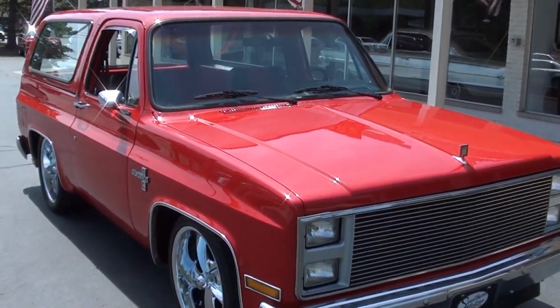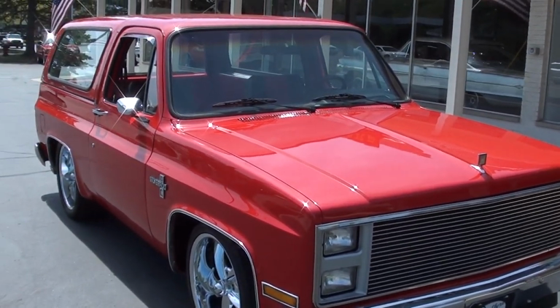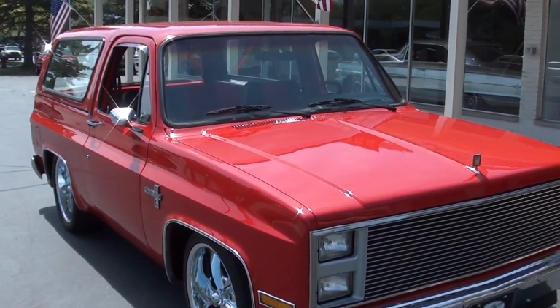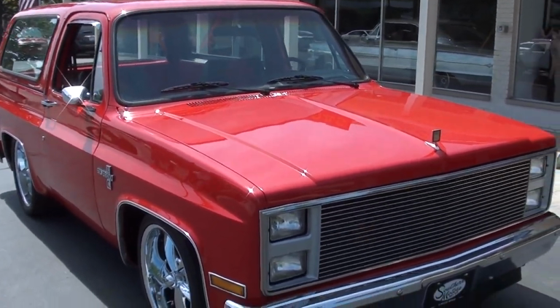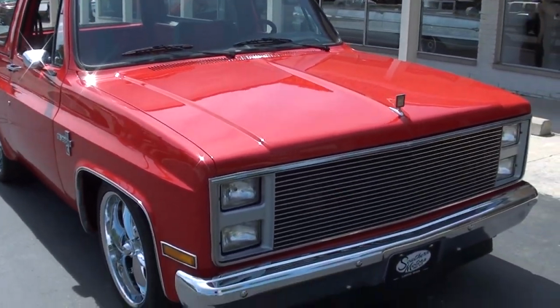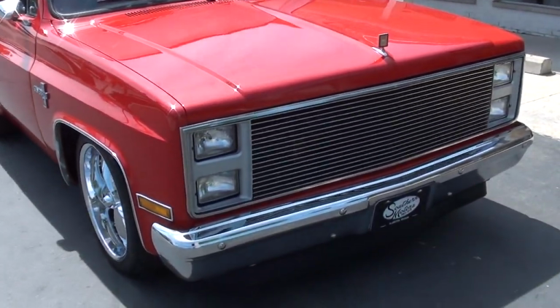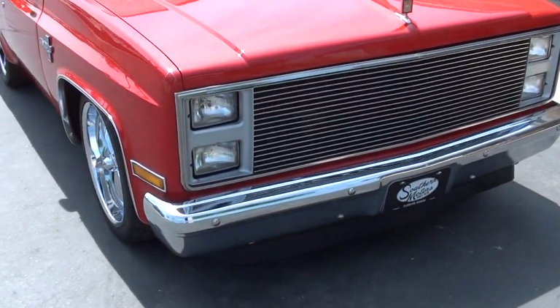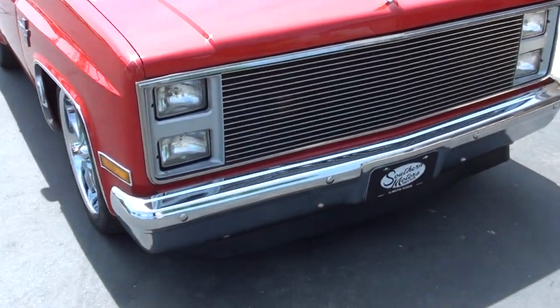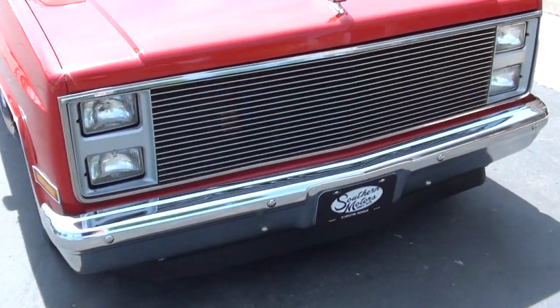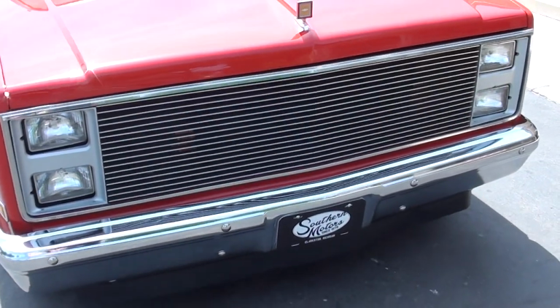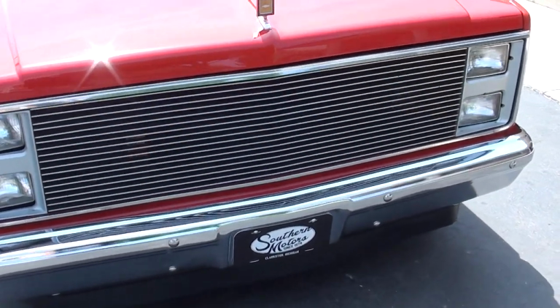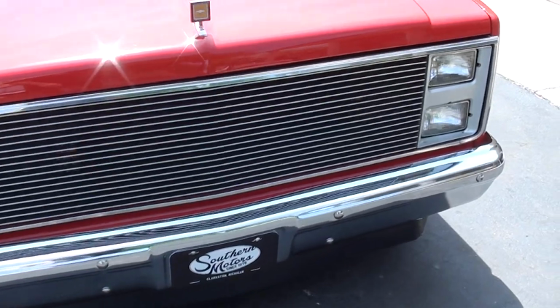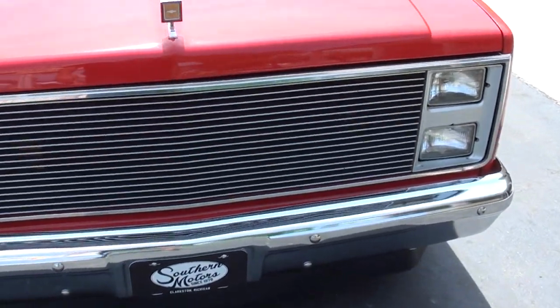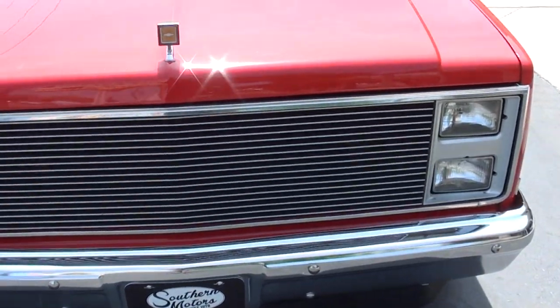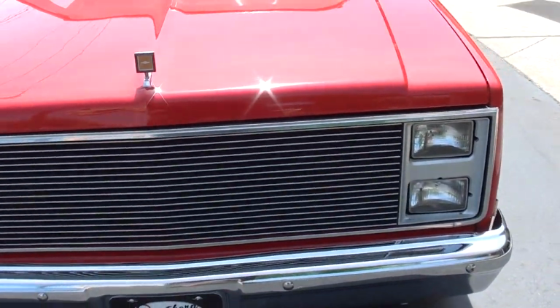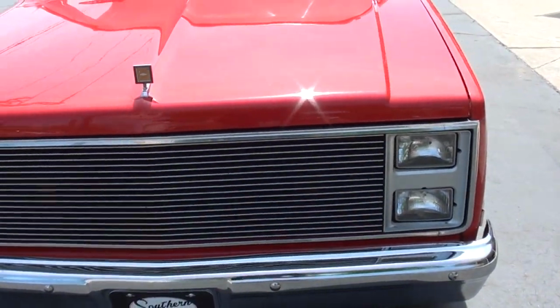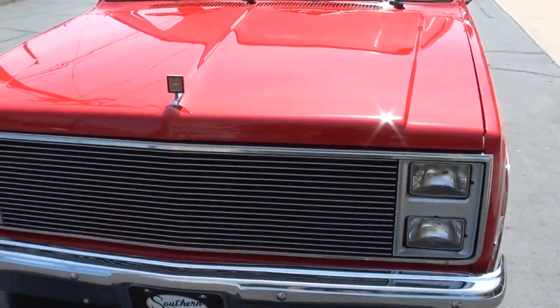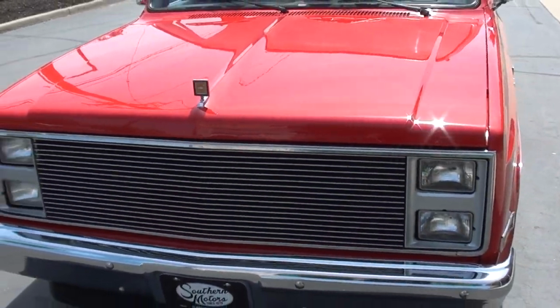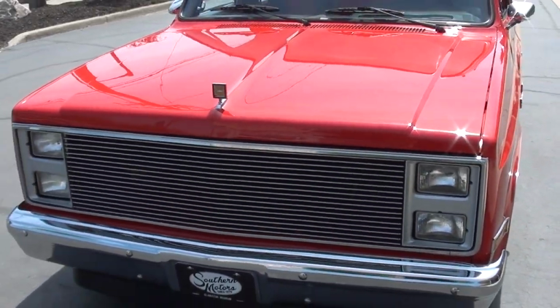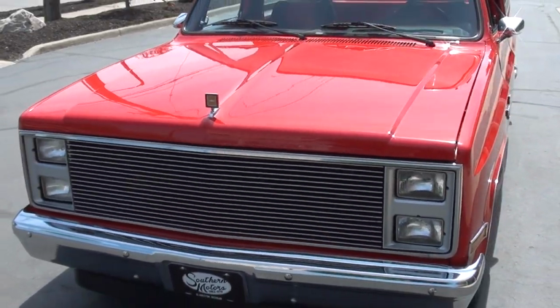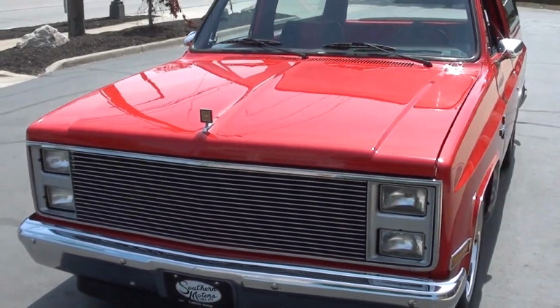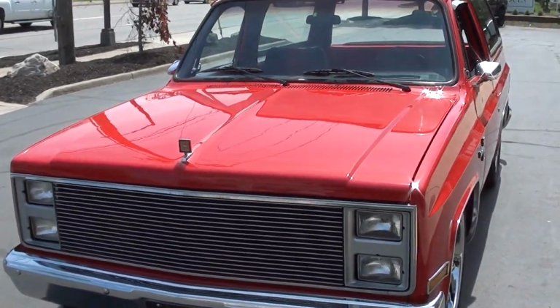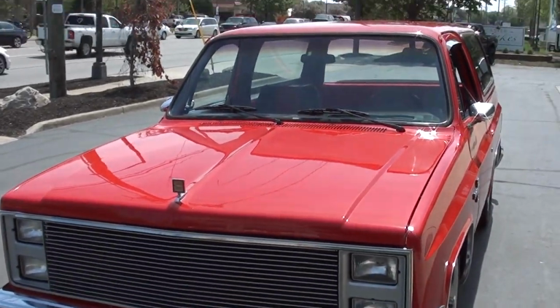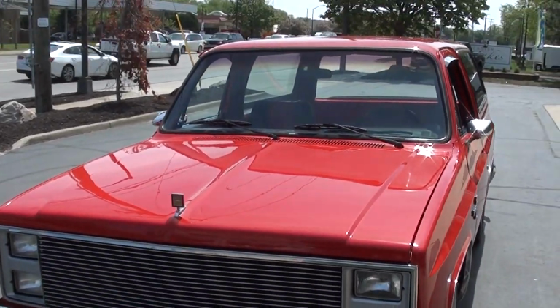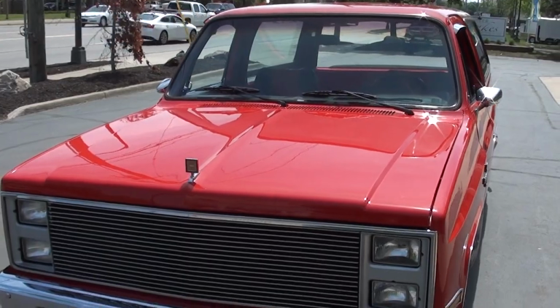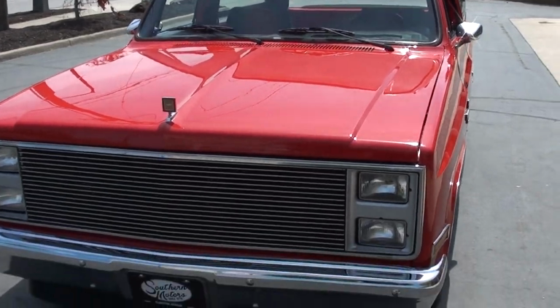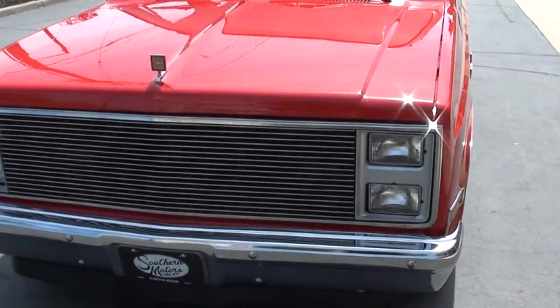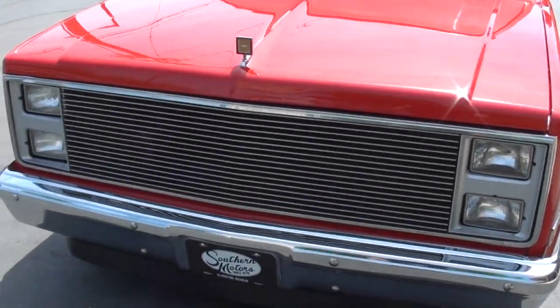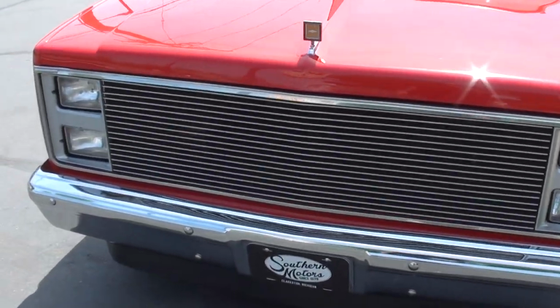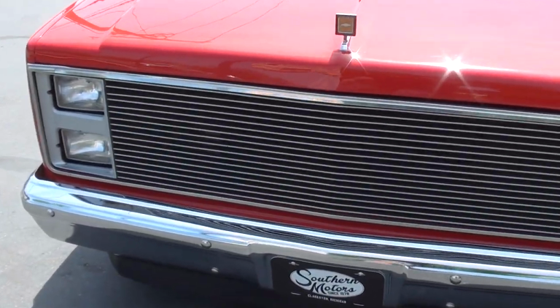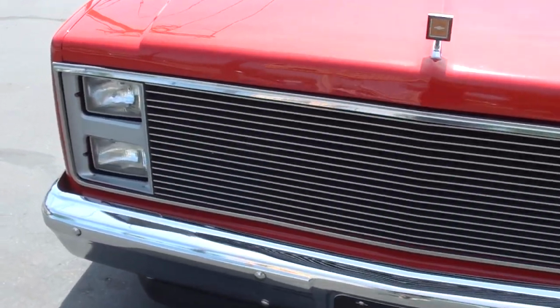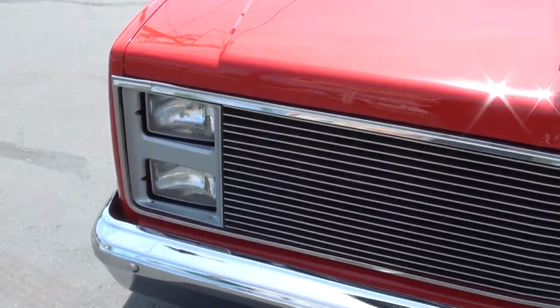Of course, that top's removable. These square bodies have just gotten so popular. It's a cool truck.